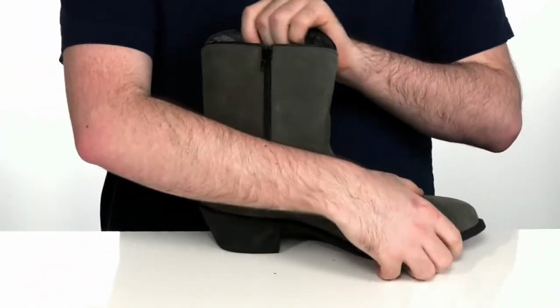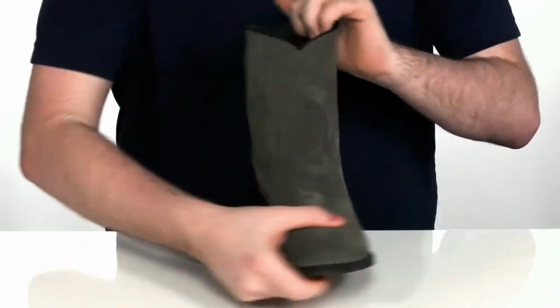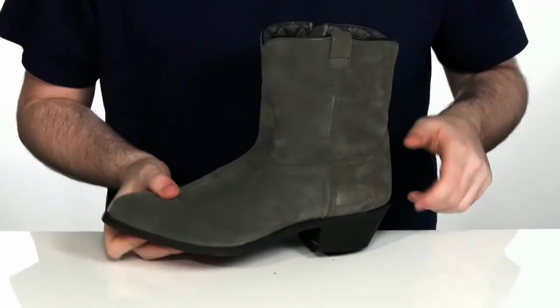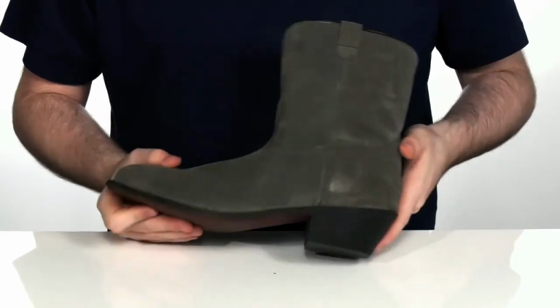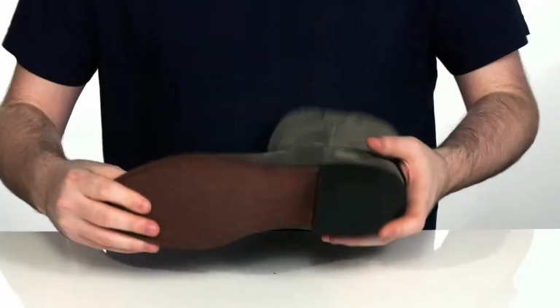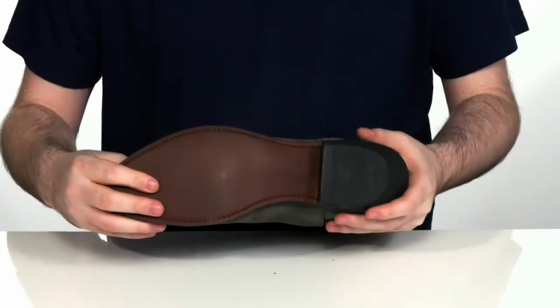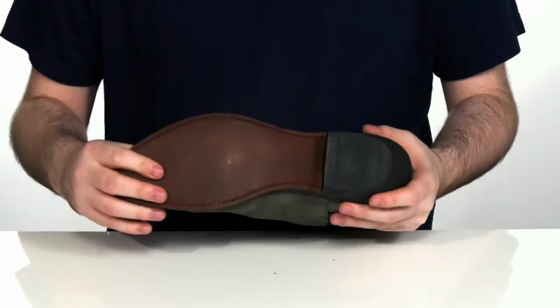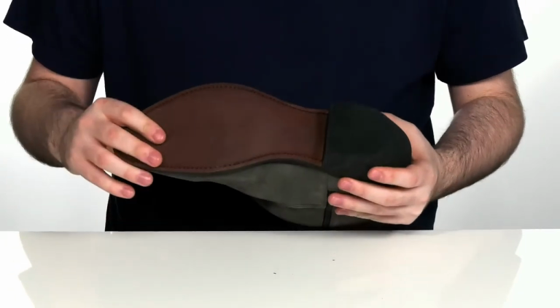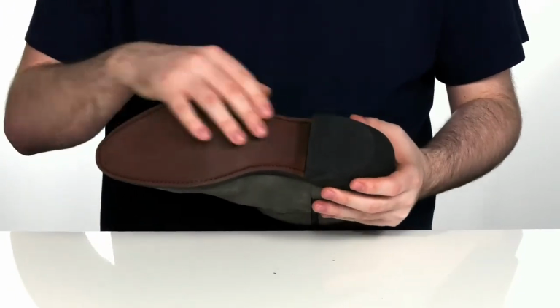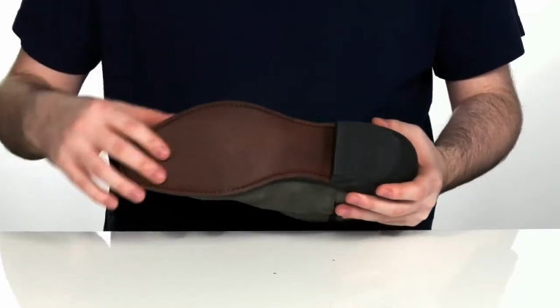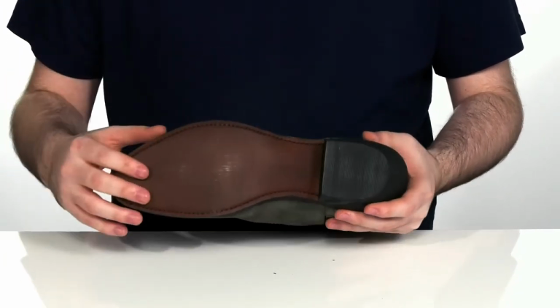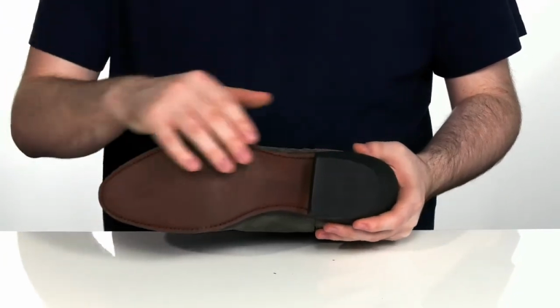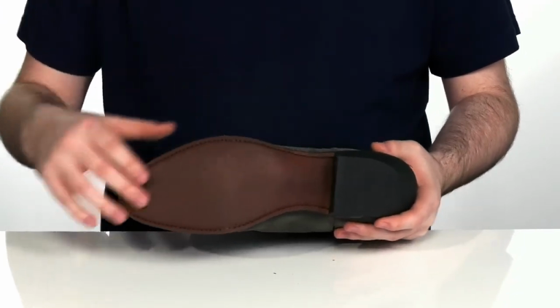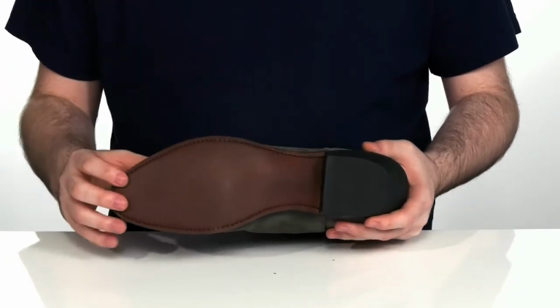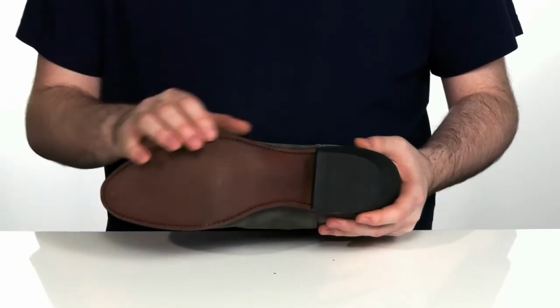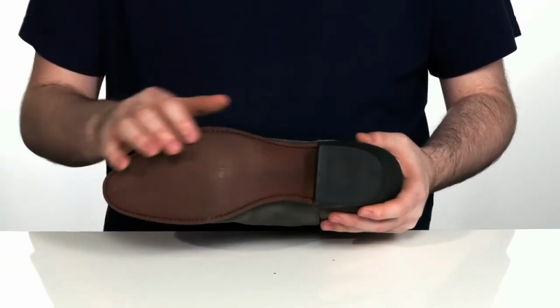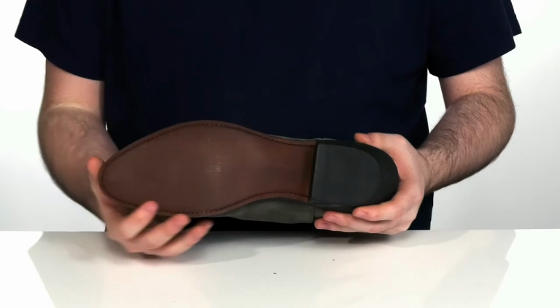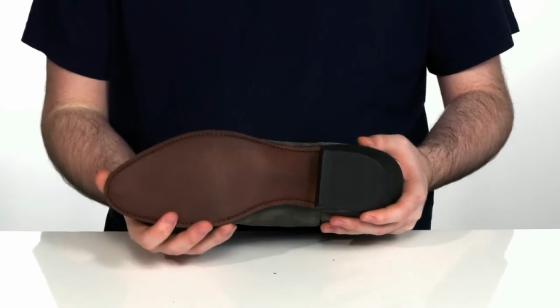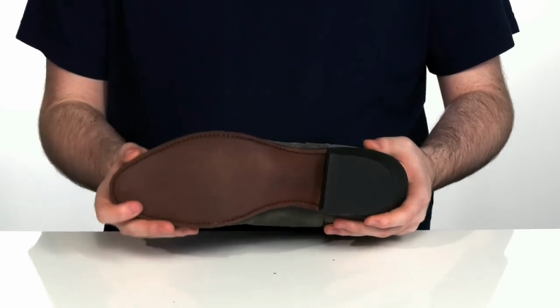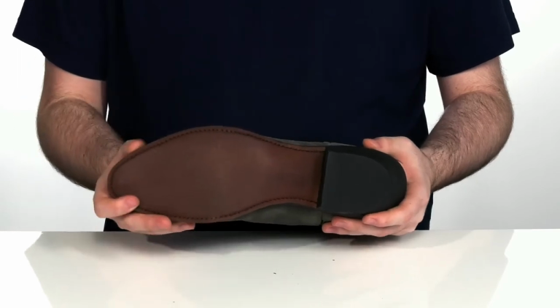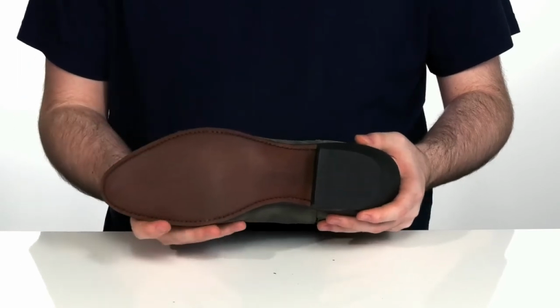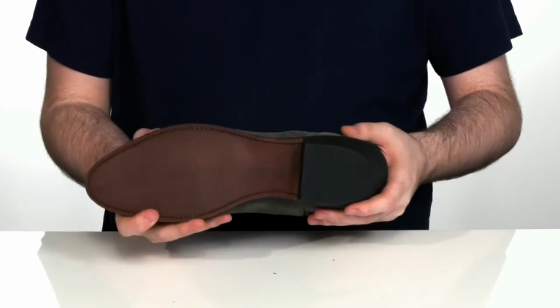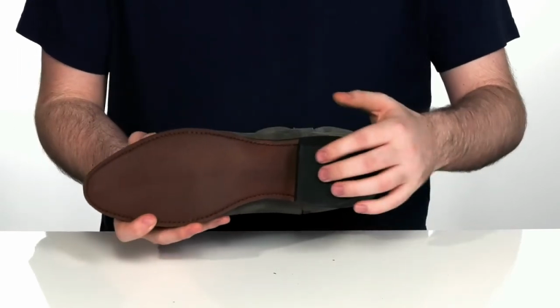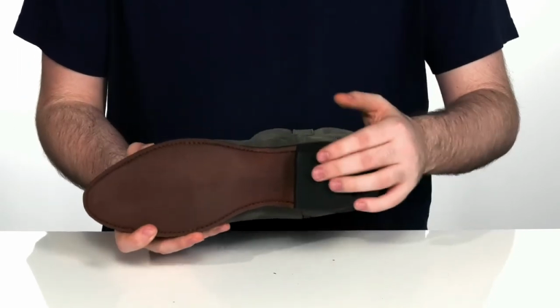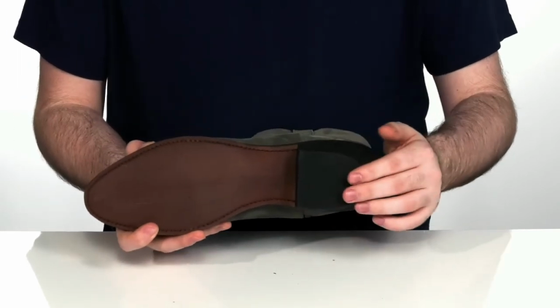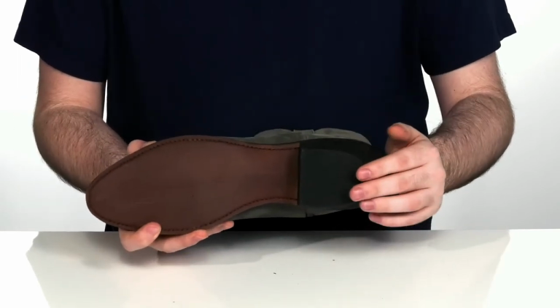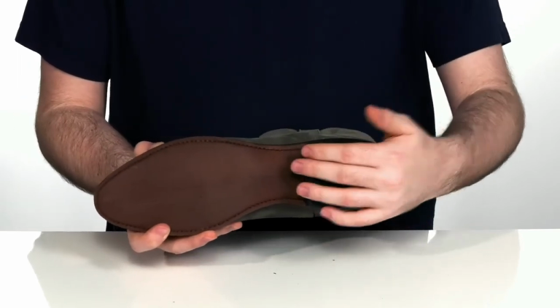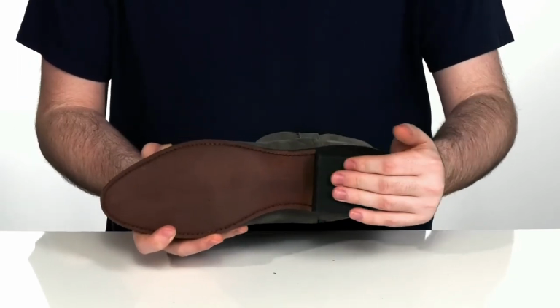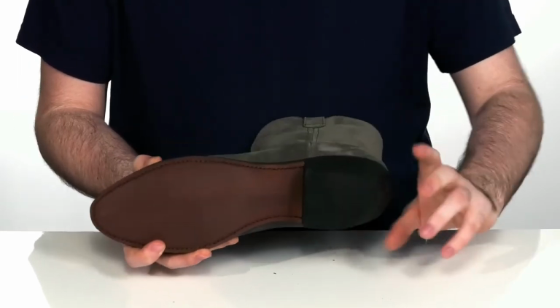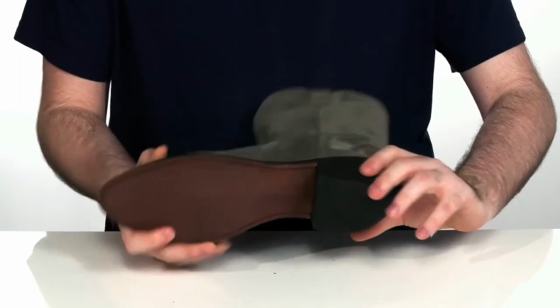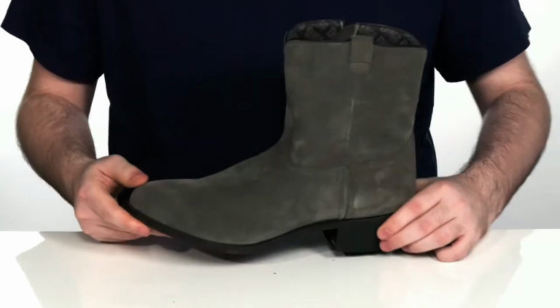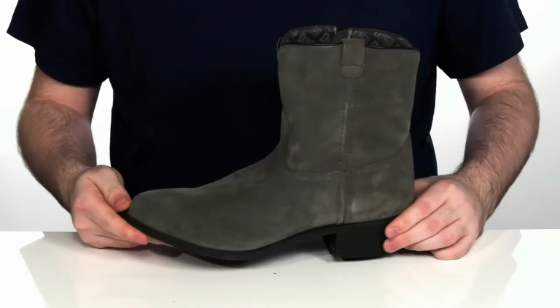The outsole itself is made with durable rubber and leather together, with a leather forefoot and intricate stitch detailing giving you a nice welted fit, with durable rubber on the back to help with traction and giving you plenty of height.